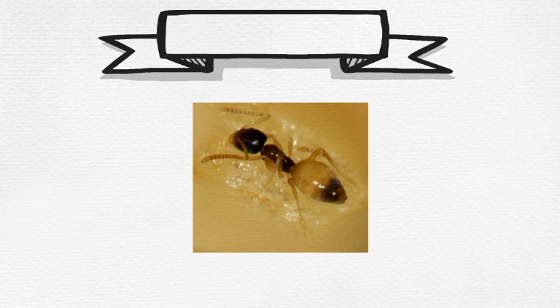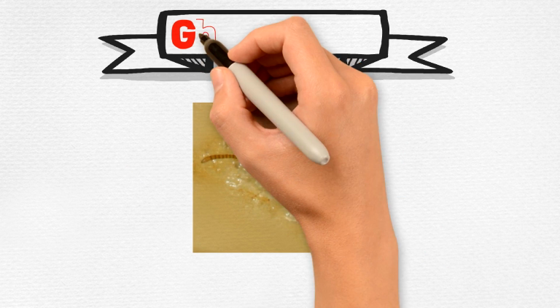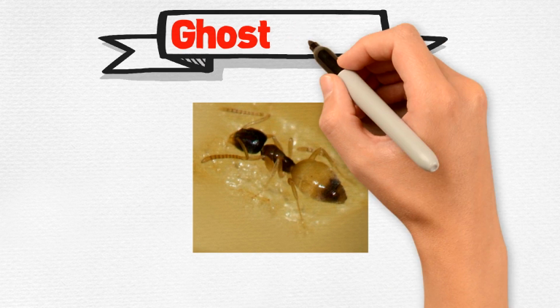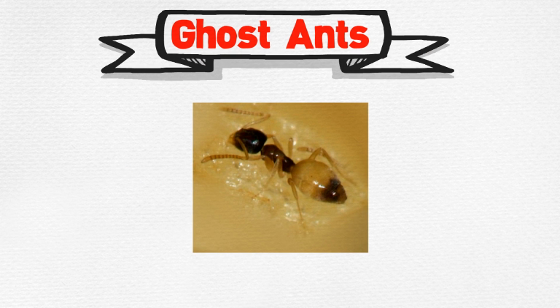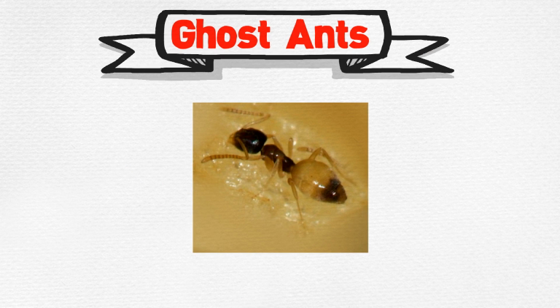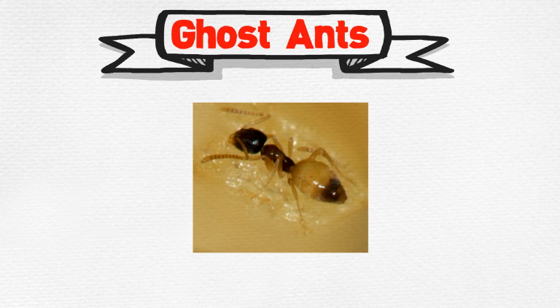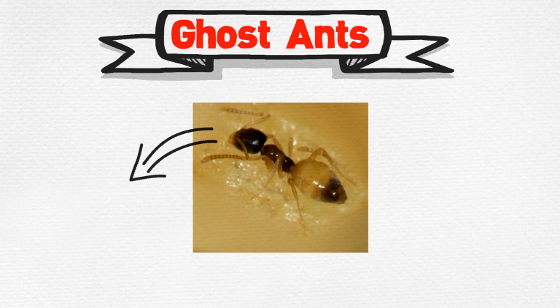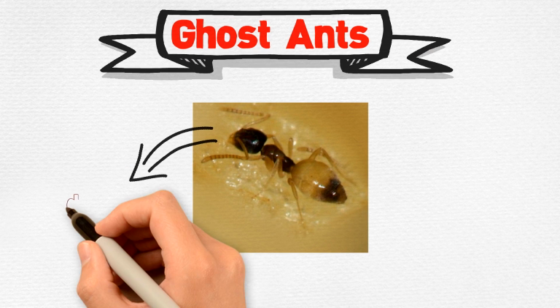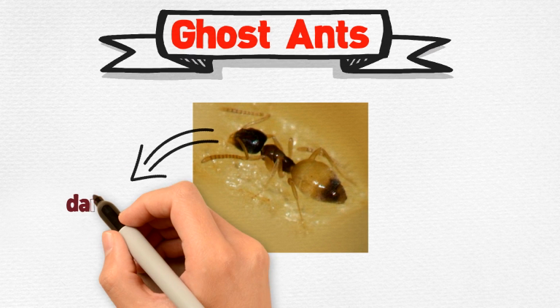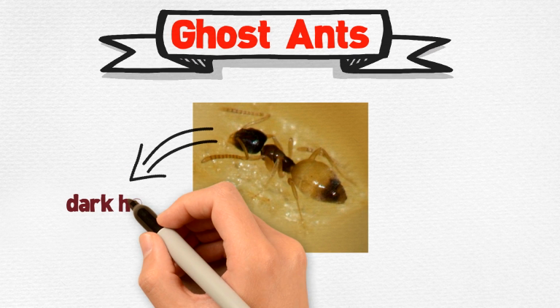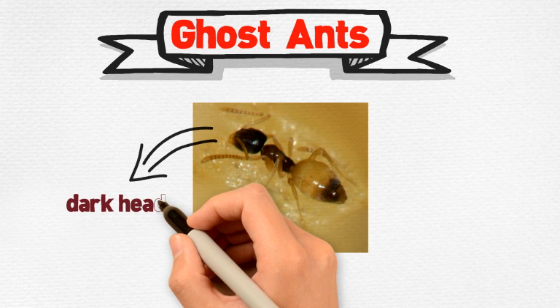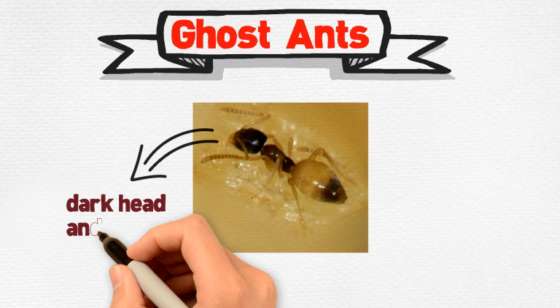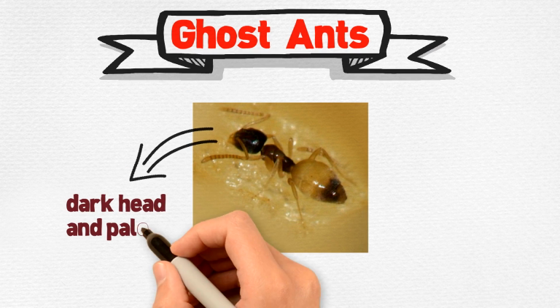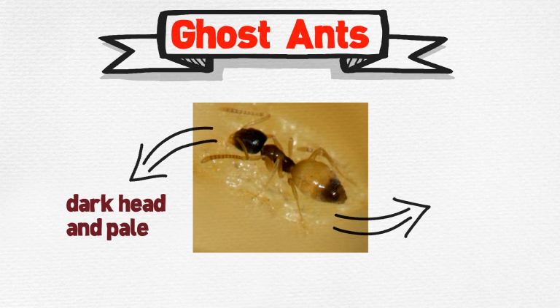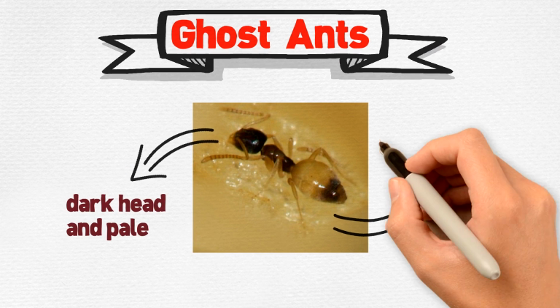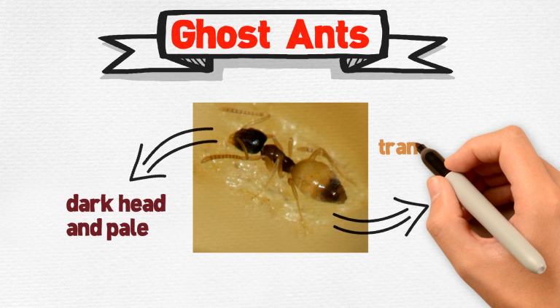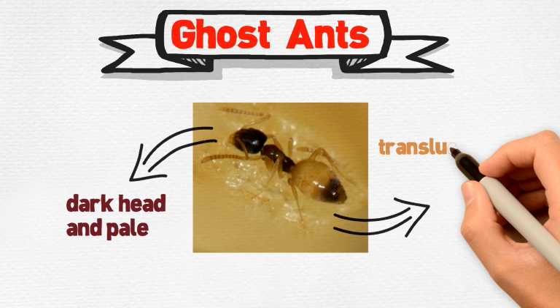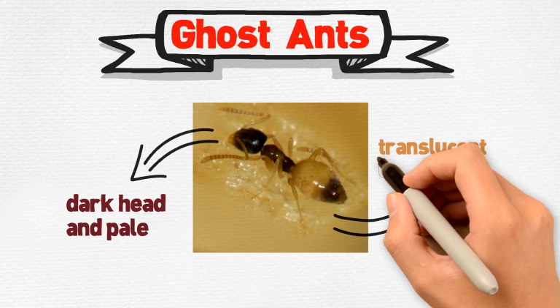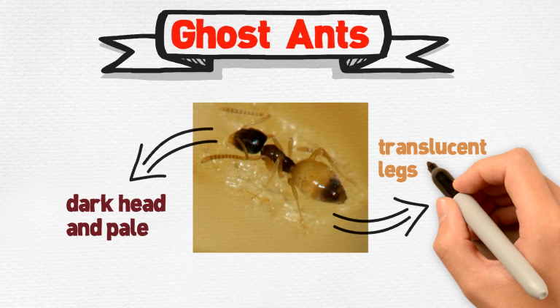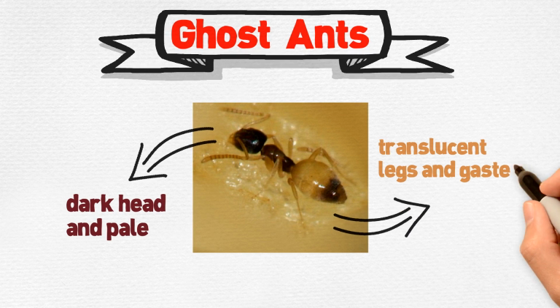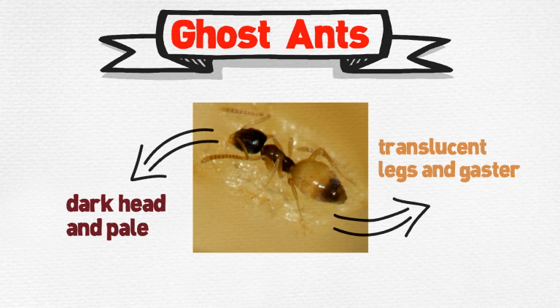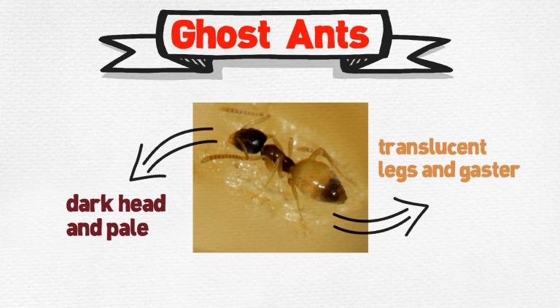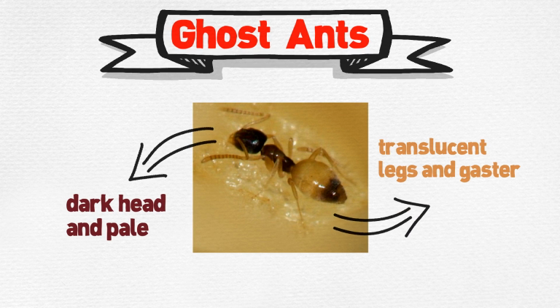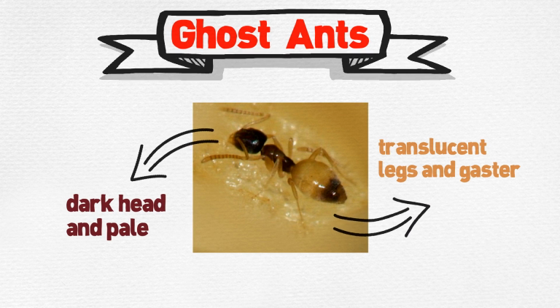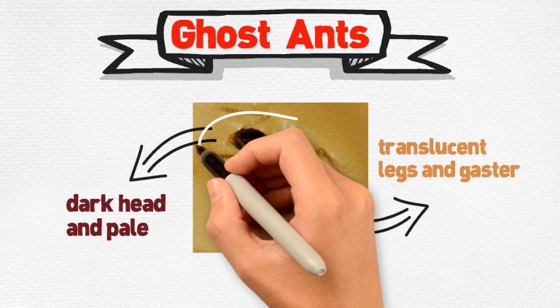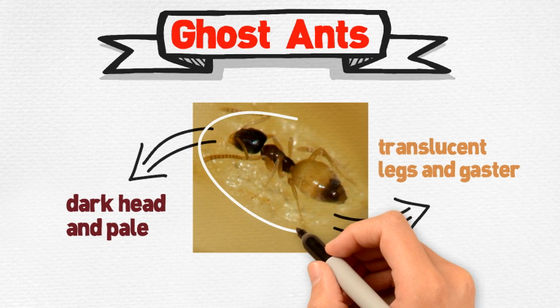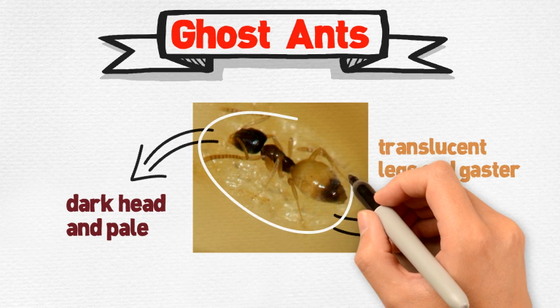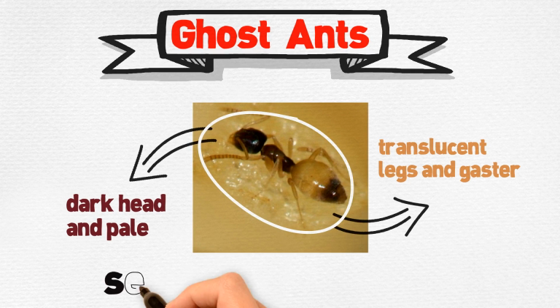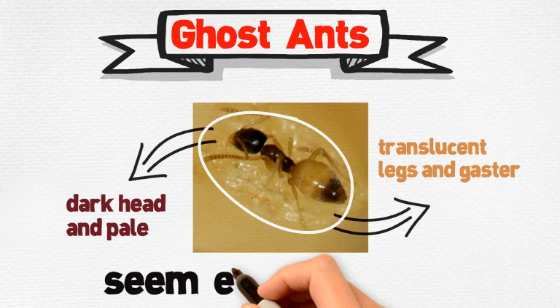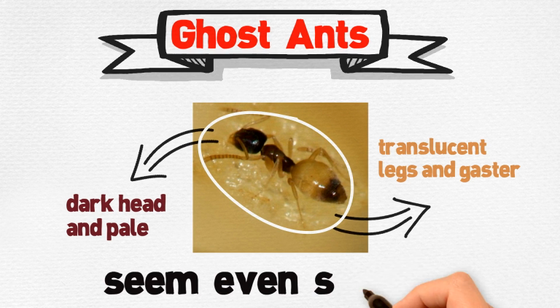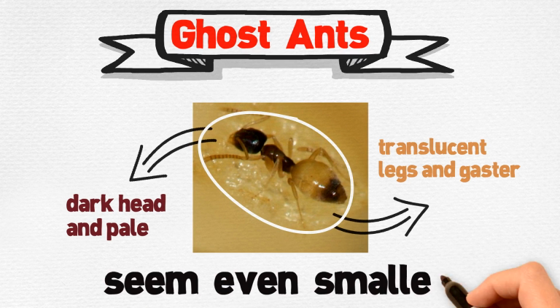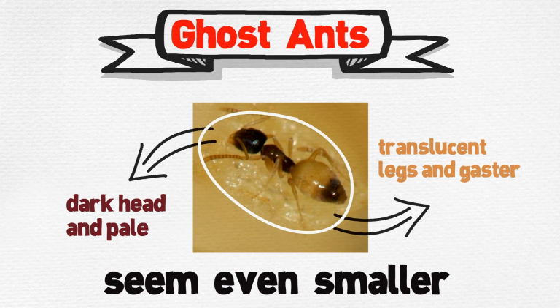Ghost ants. They are recognized by their dark head and pale or translucent legs and gaster. Their small size makes this tiny ant seem even smaller.